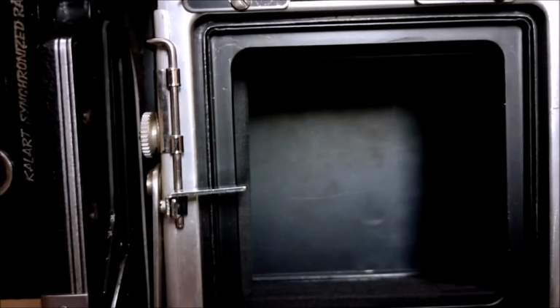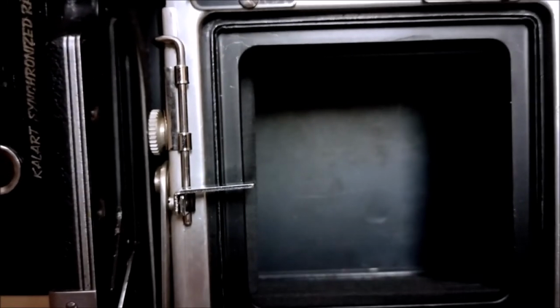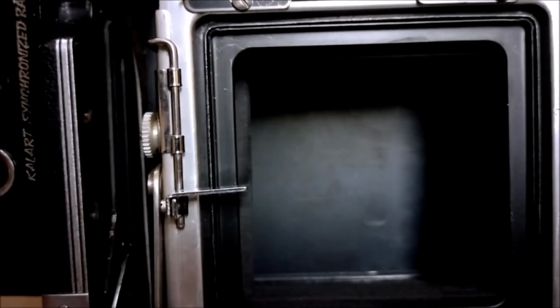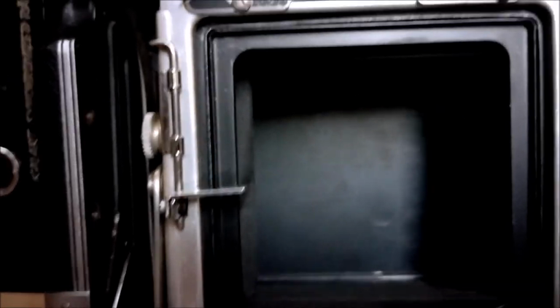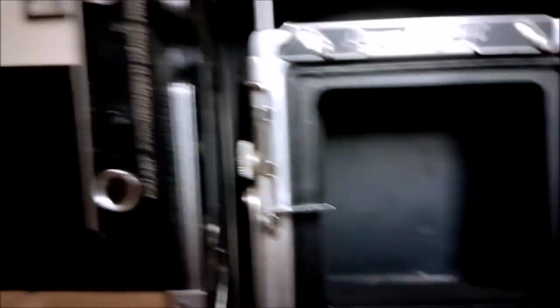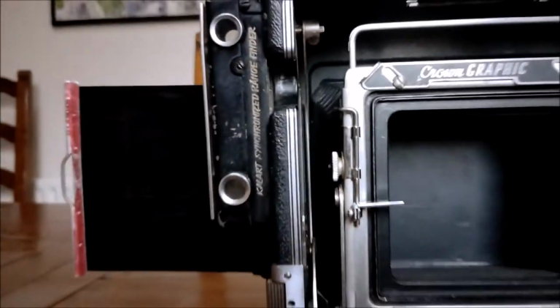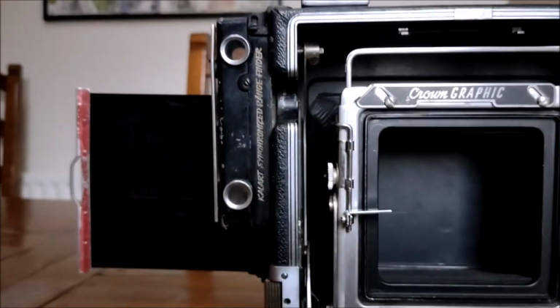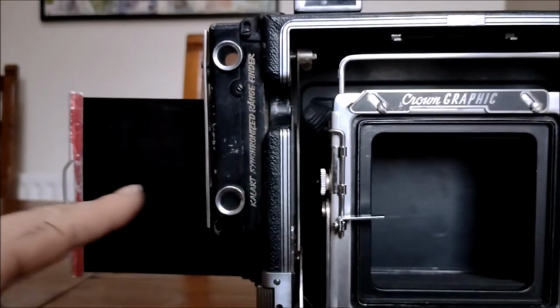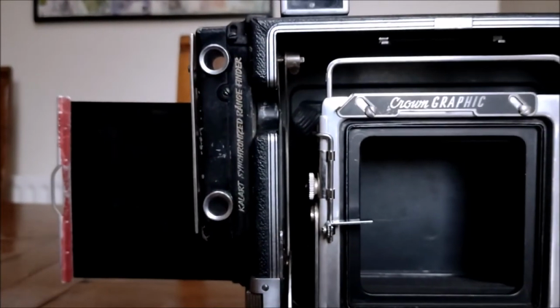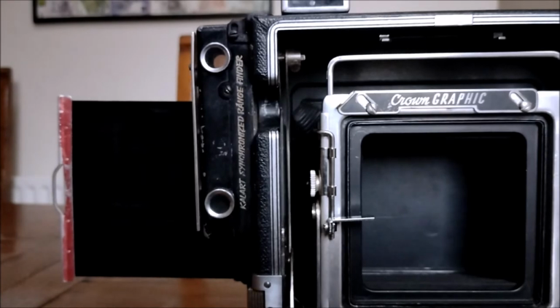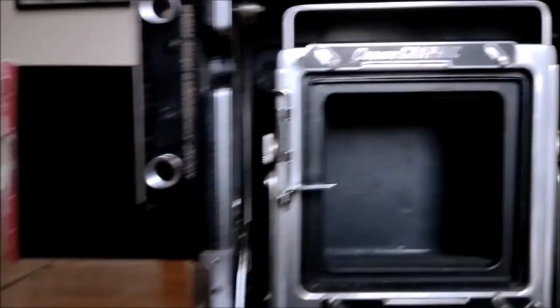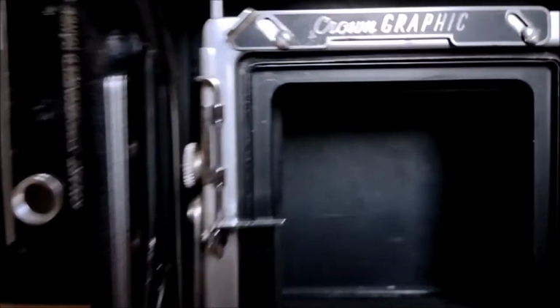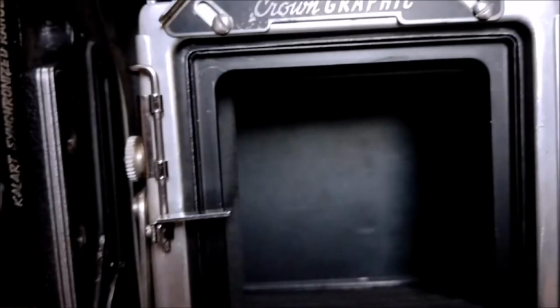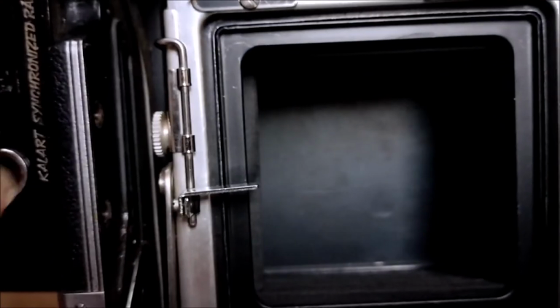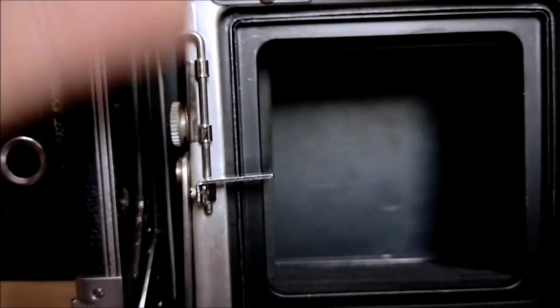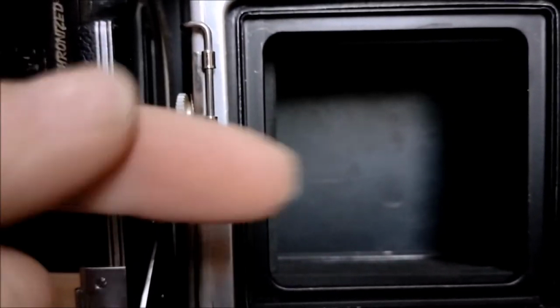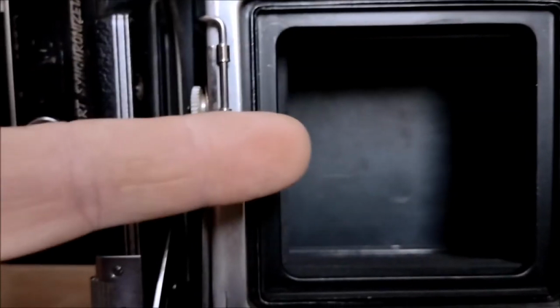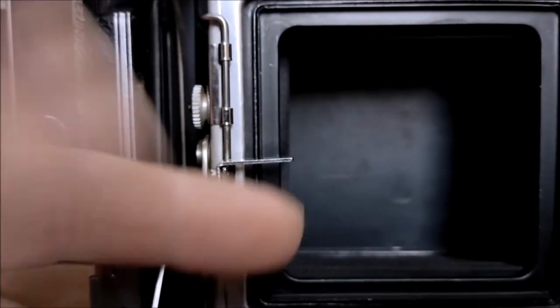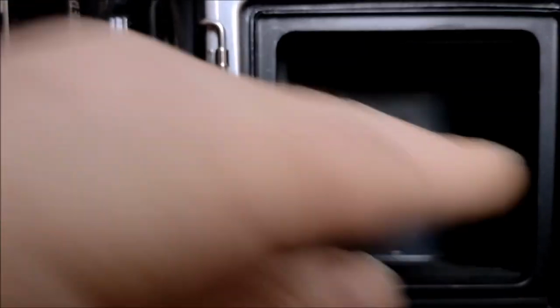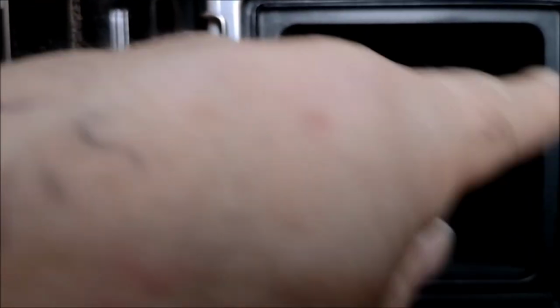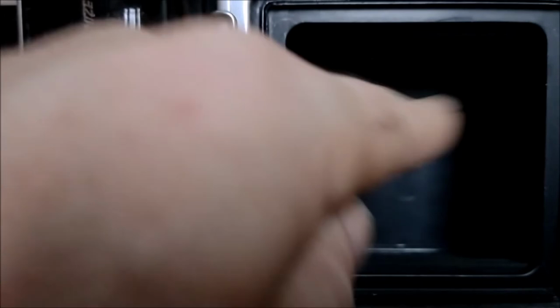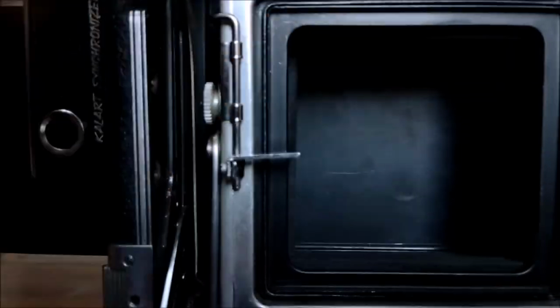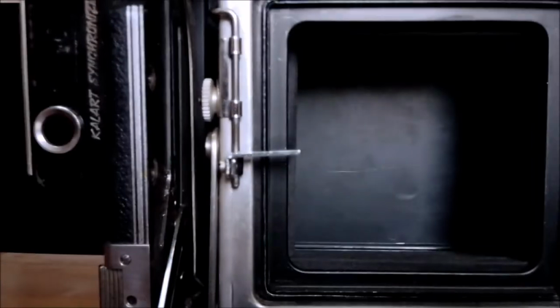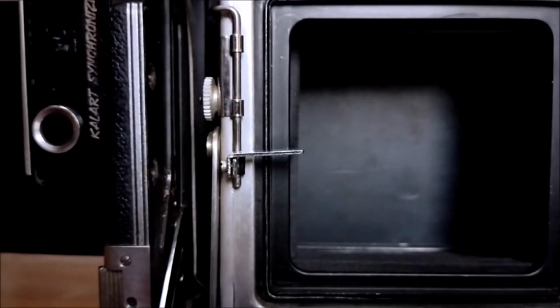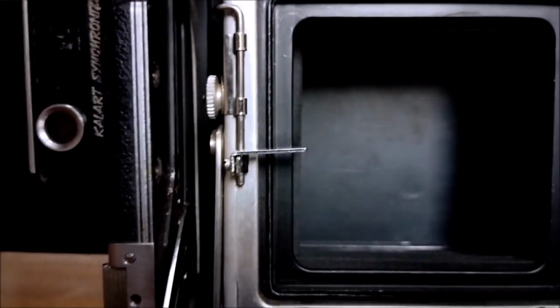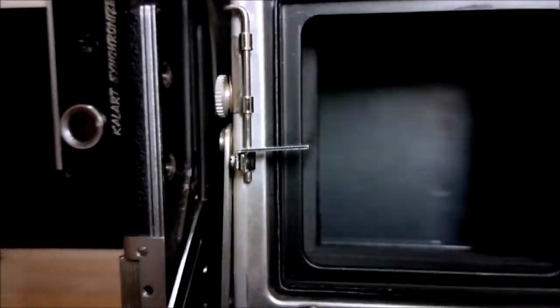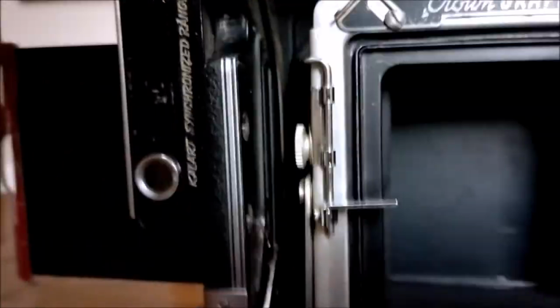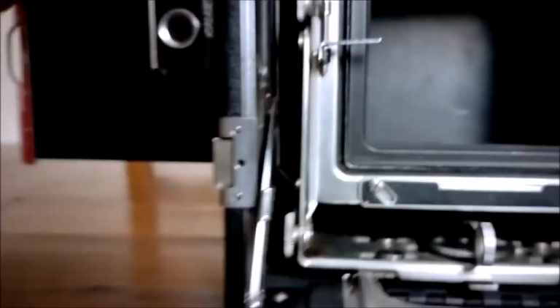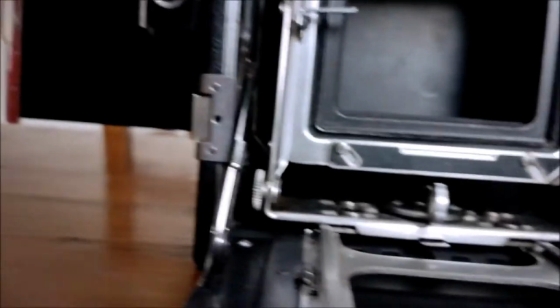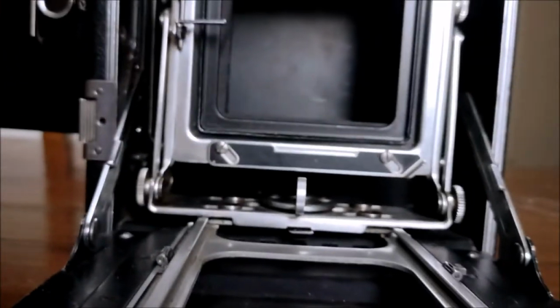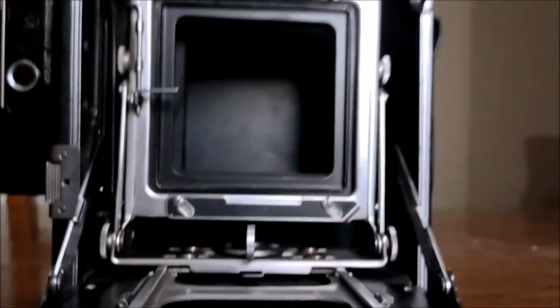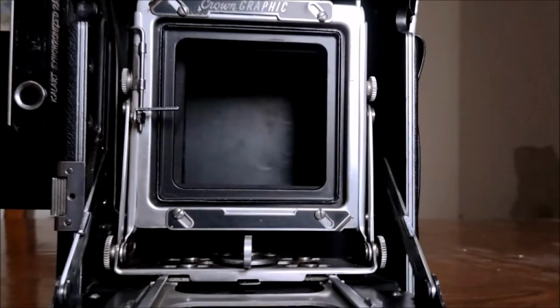In reality you do it a lot quicker than that. You pull the dark slide right out, out of the way. You would expose your film with a click — then that's all done — and then you put the dark slide back.